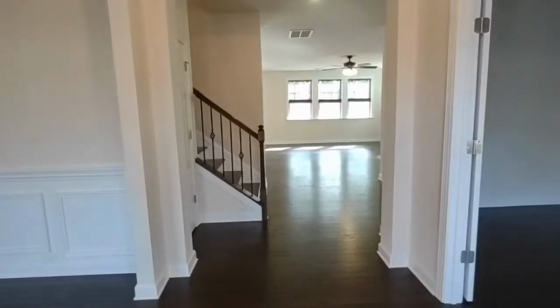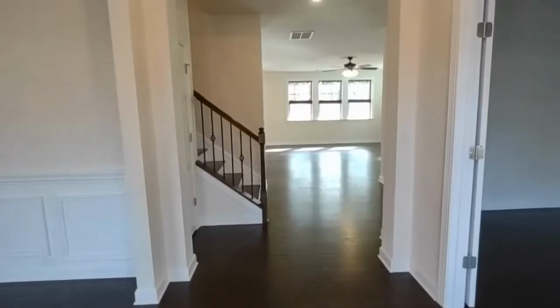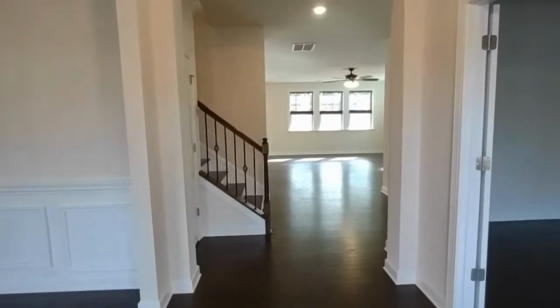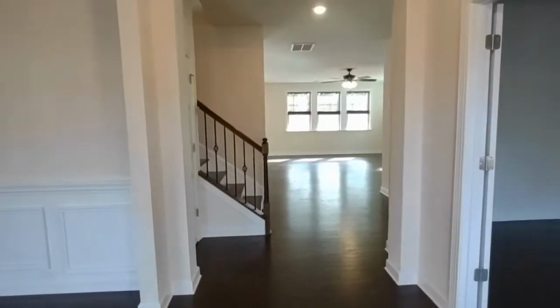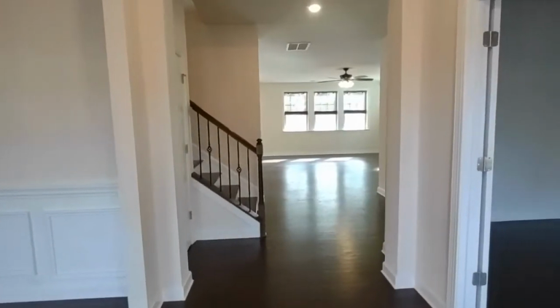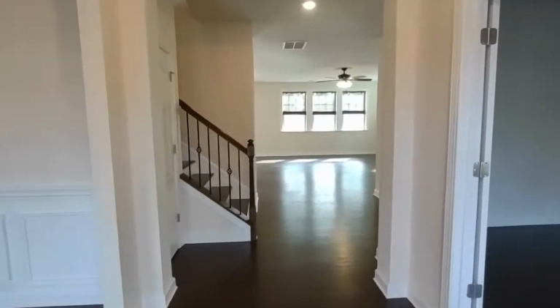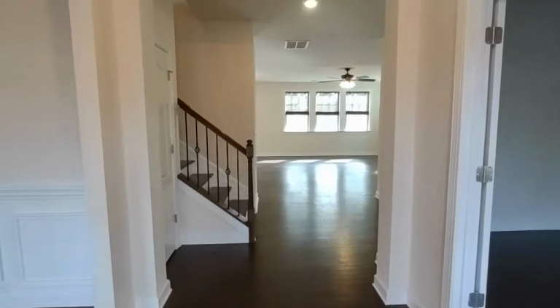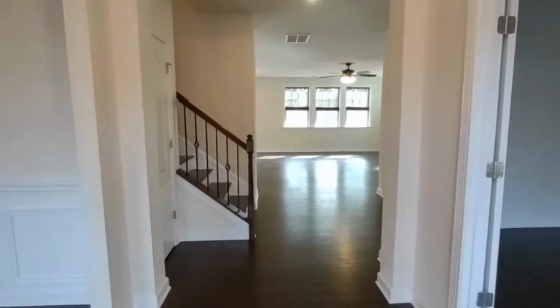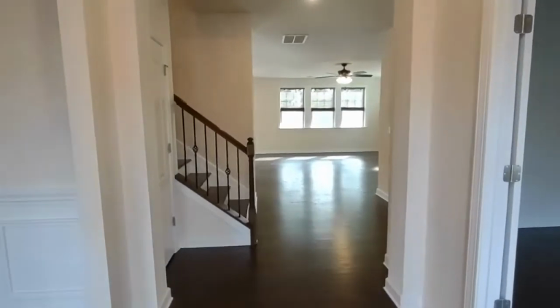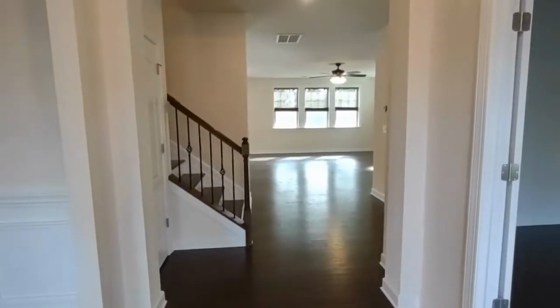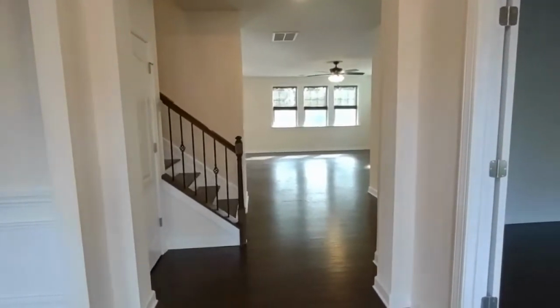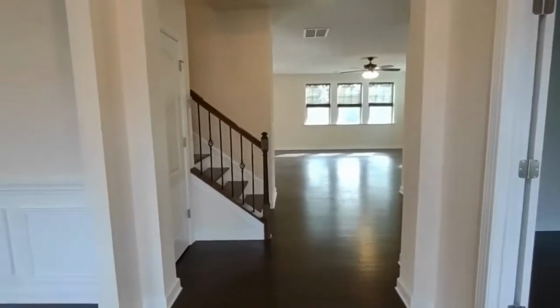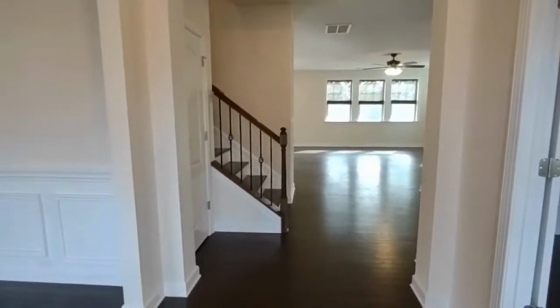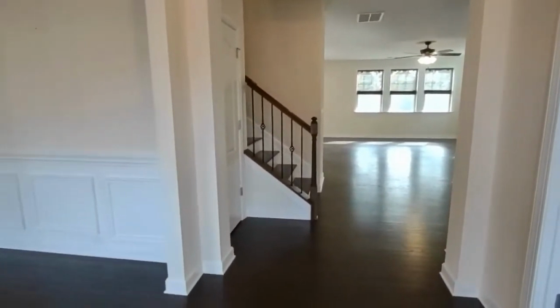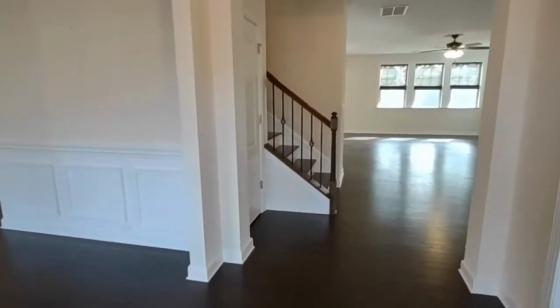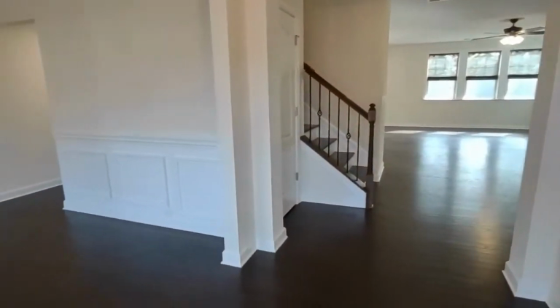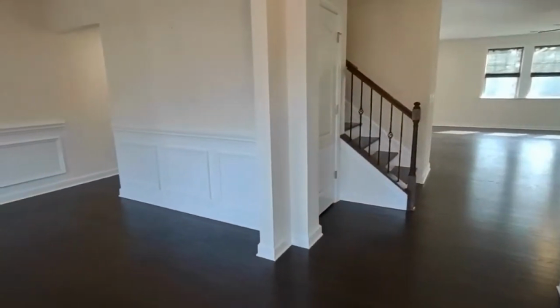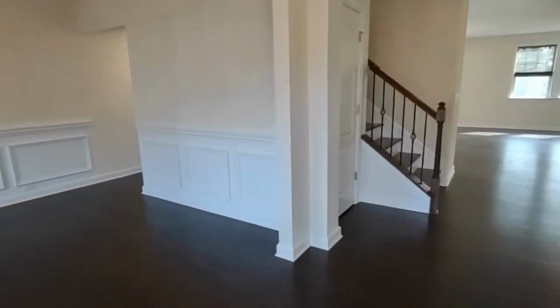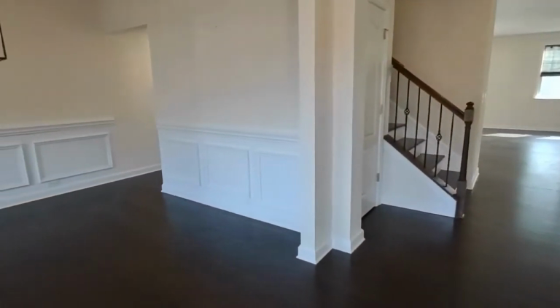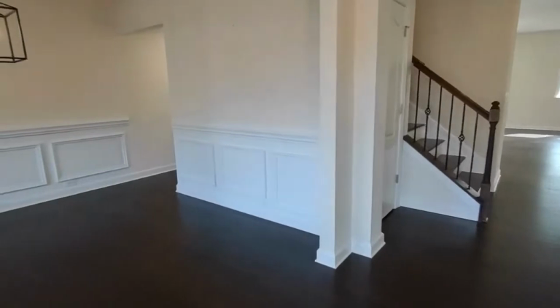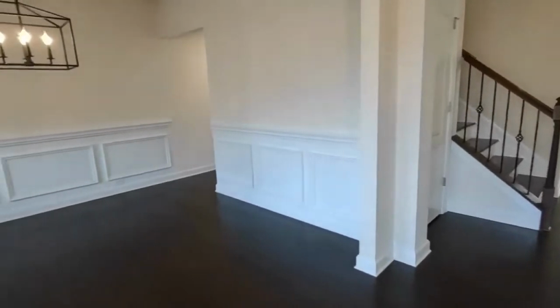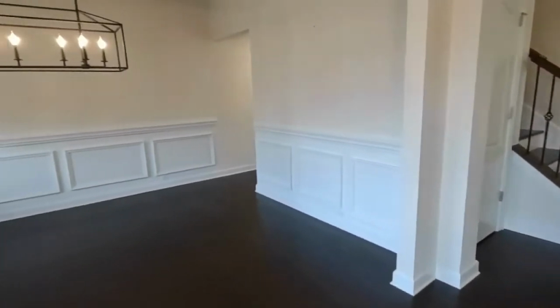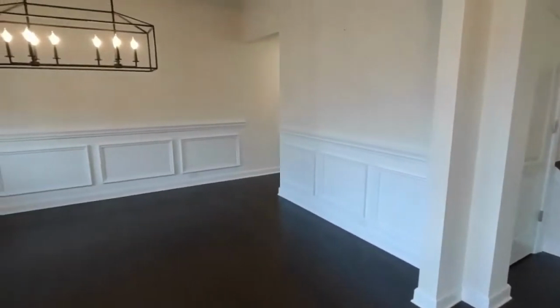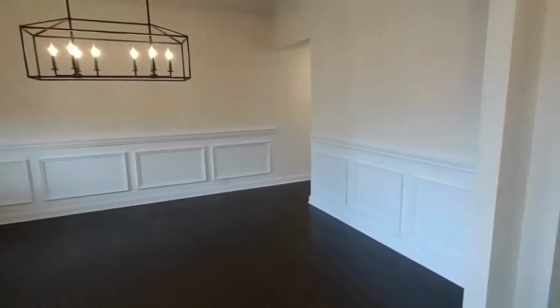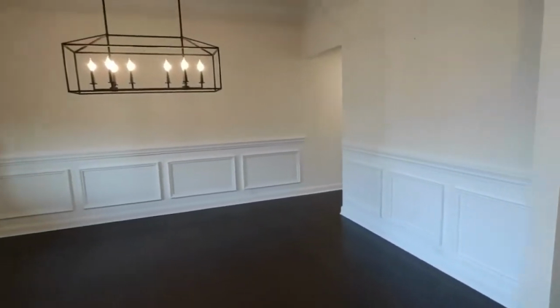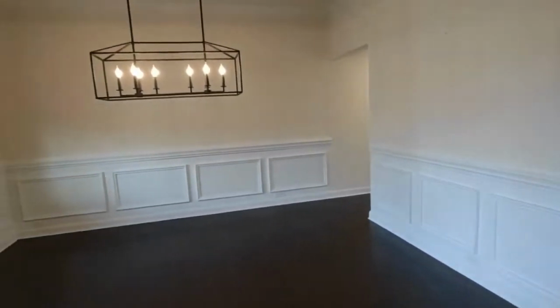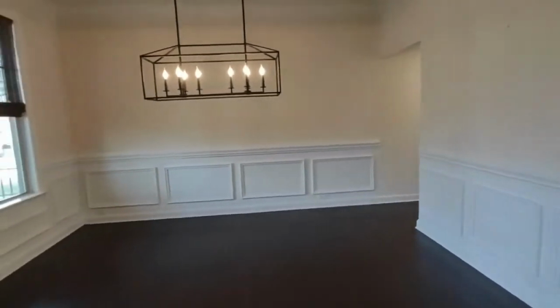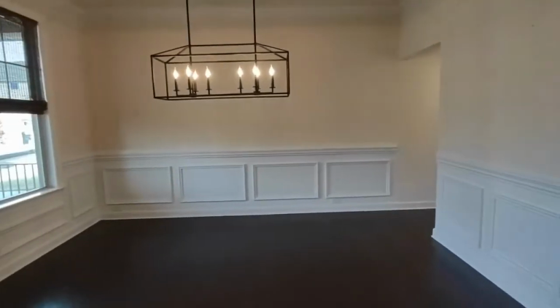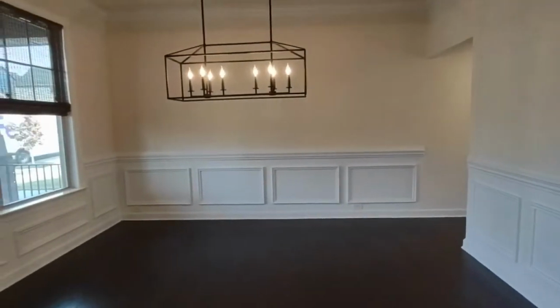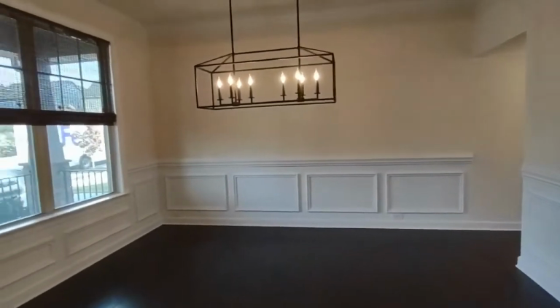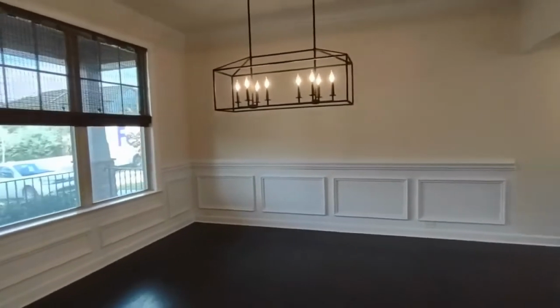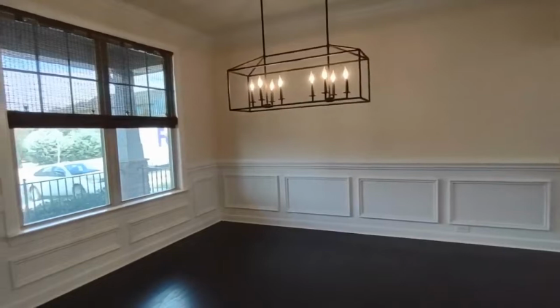As you enter the home, you will notice an open concept floor plan on the downstairs, along with dark laminate flooring throughout. To our left is our formal dining room, complete with beautiful lighting.